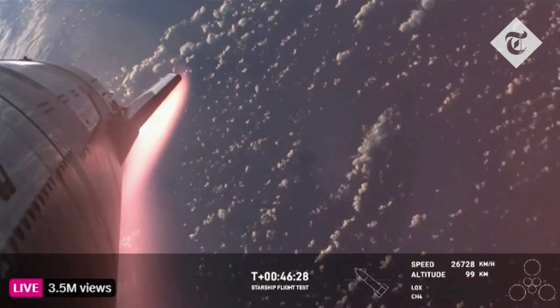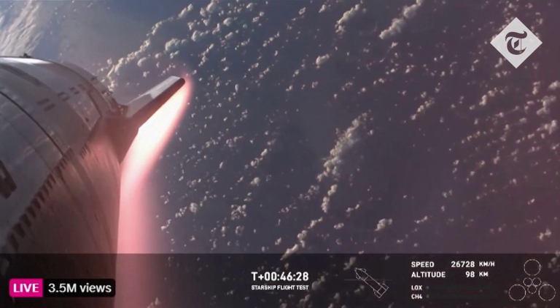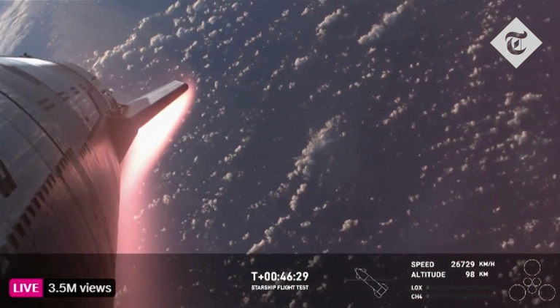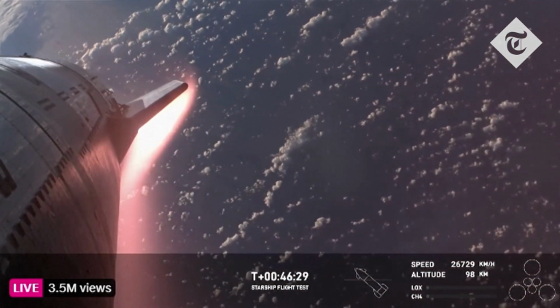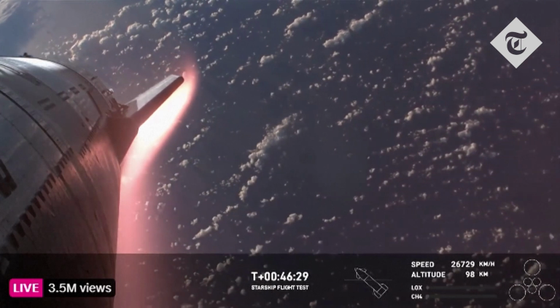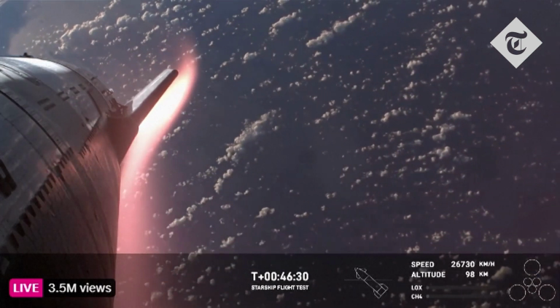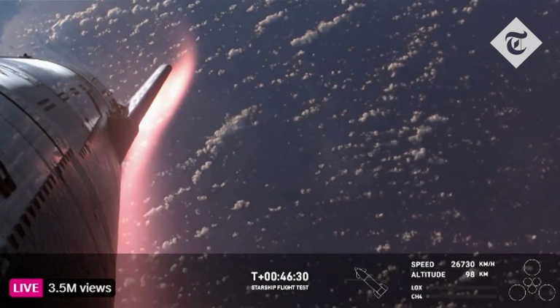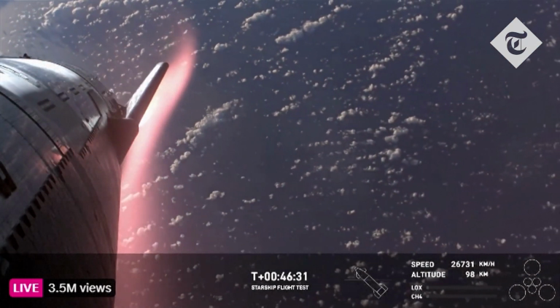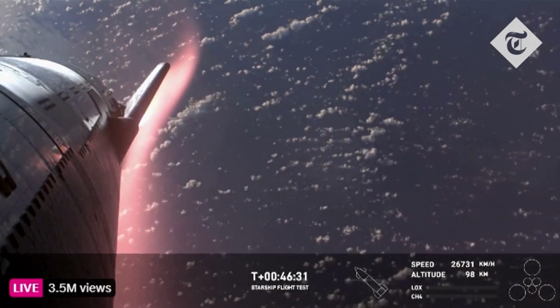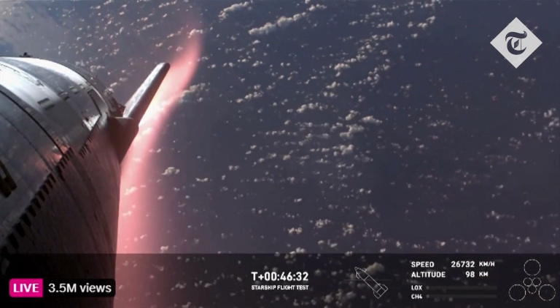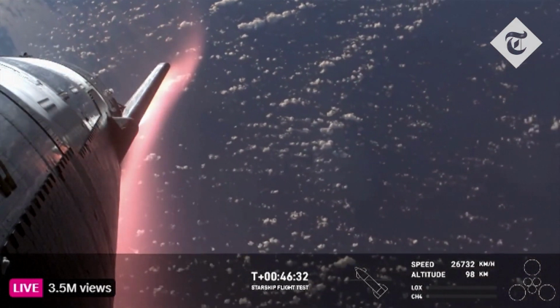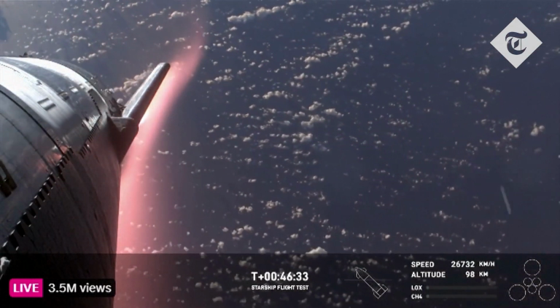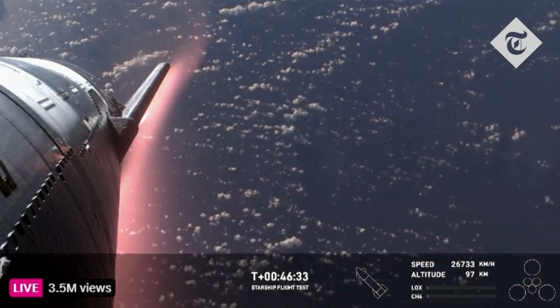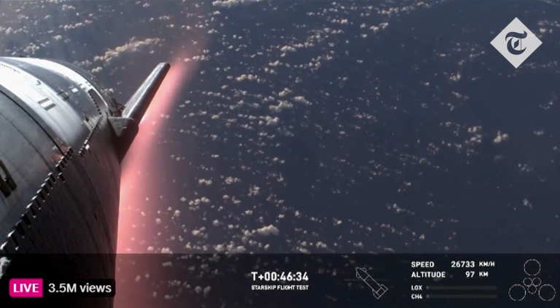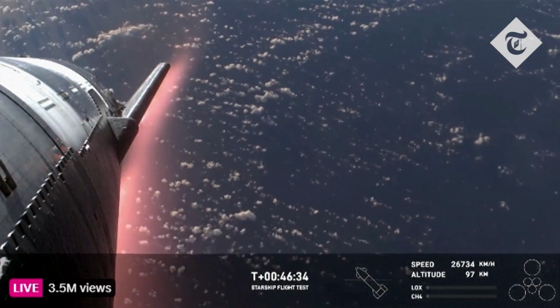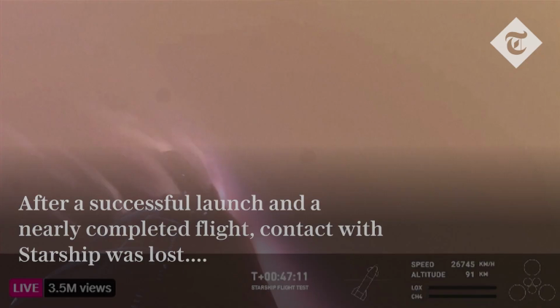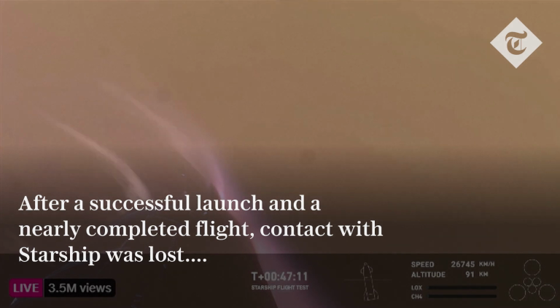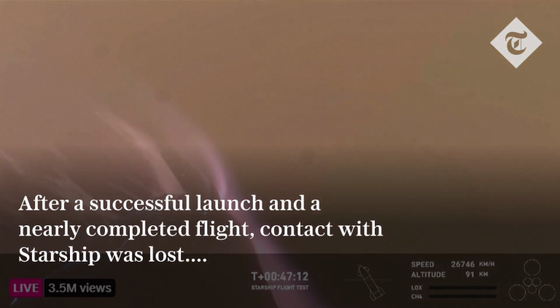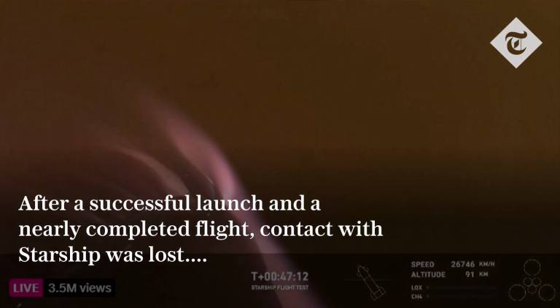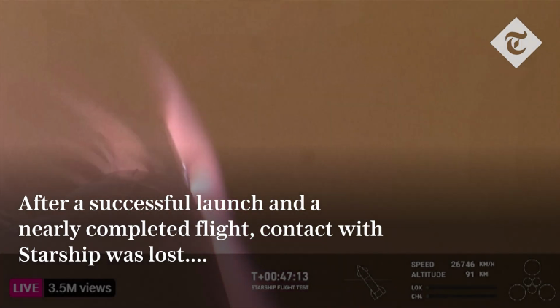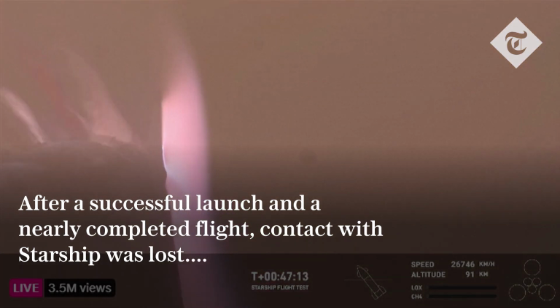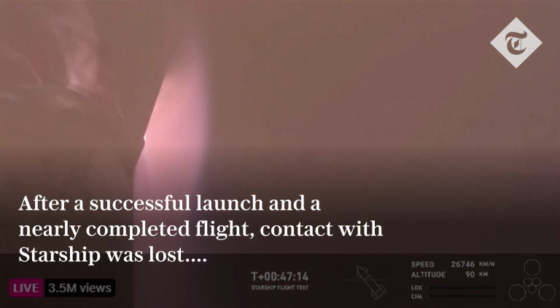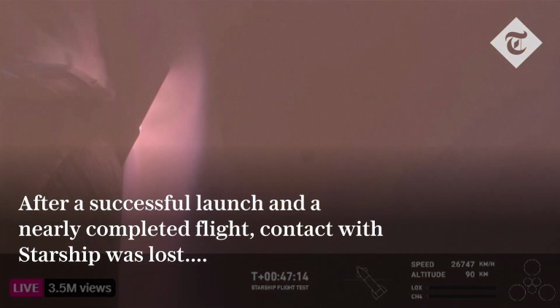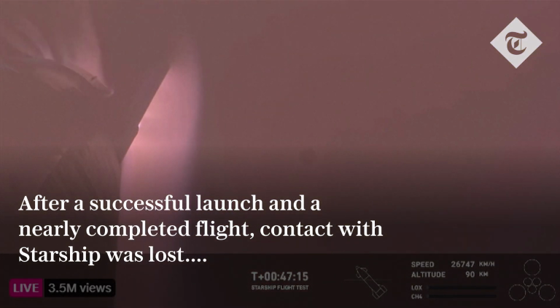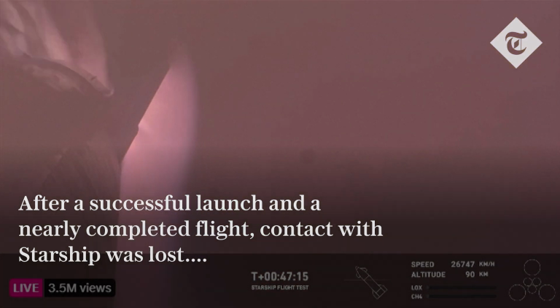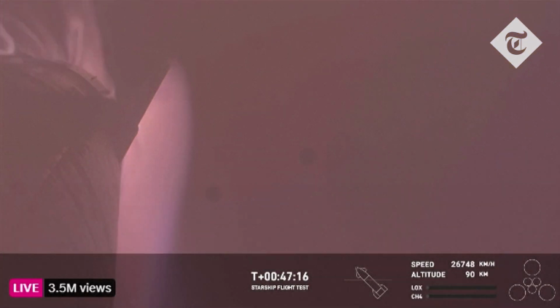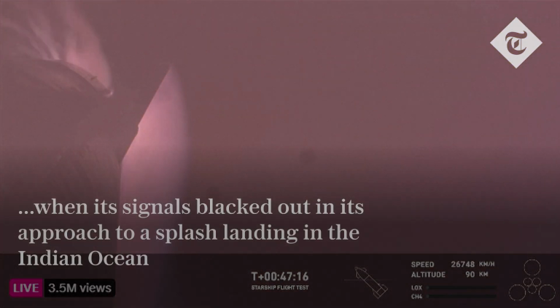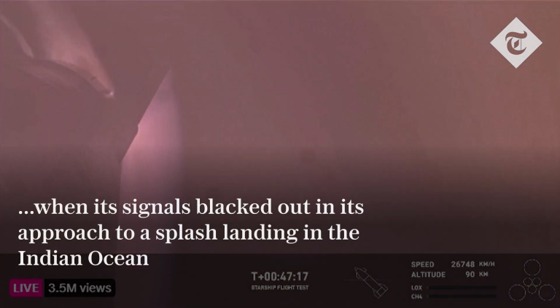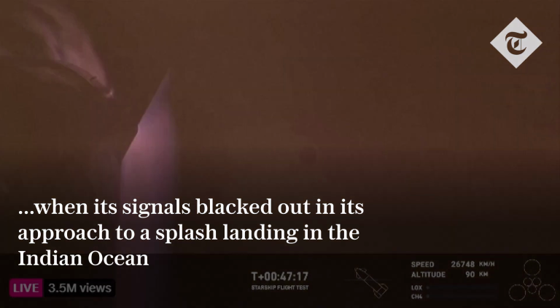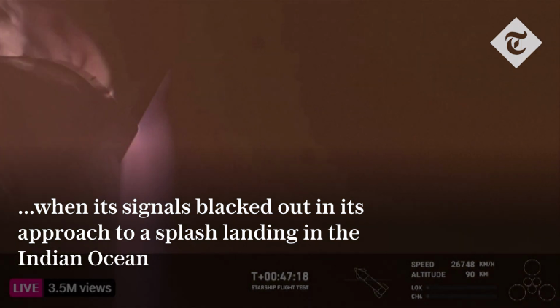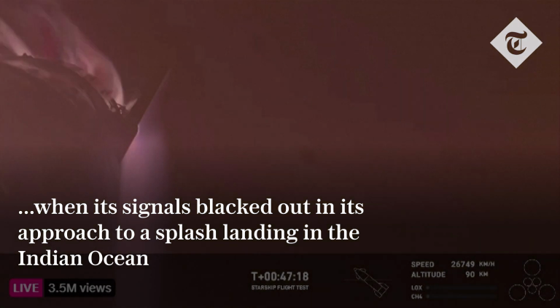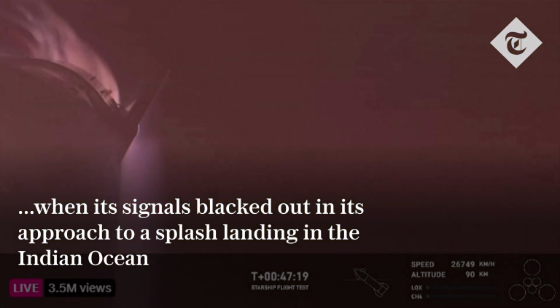Now like we said, this plasma field is — wow, what a view. We hope to maintain these views throughout. The heating and the loads that Starship is going through right now are what it would be getting if it were recovering from an orbital mission.